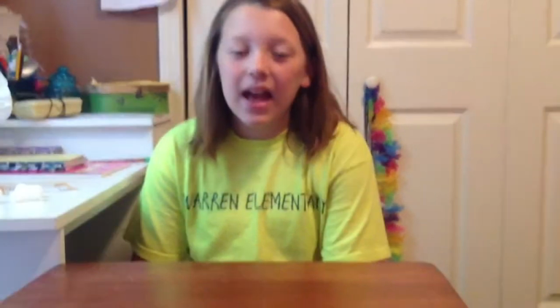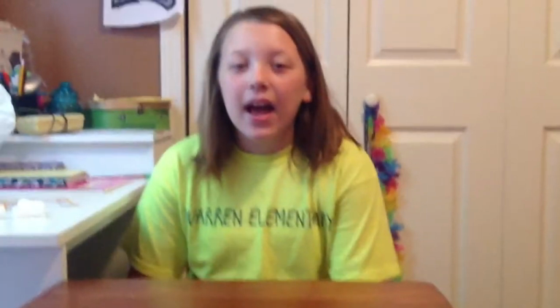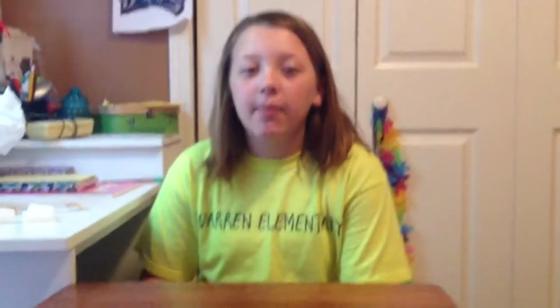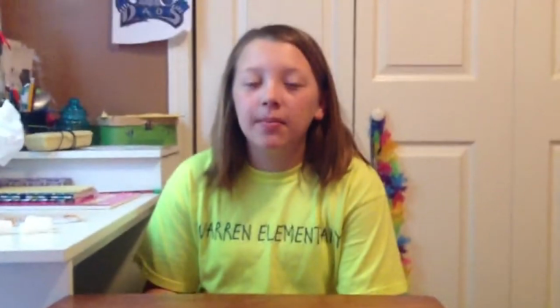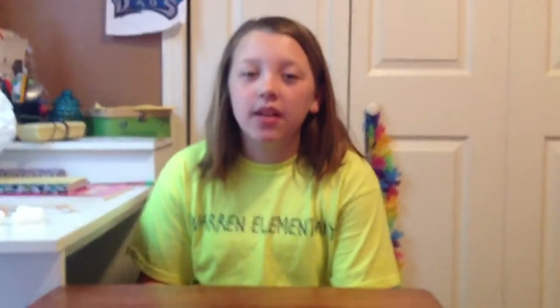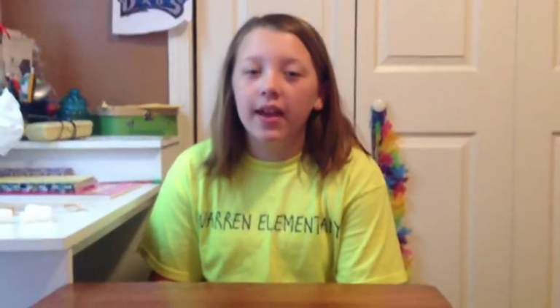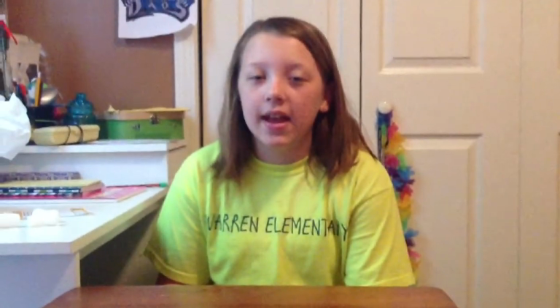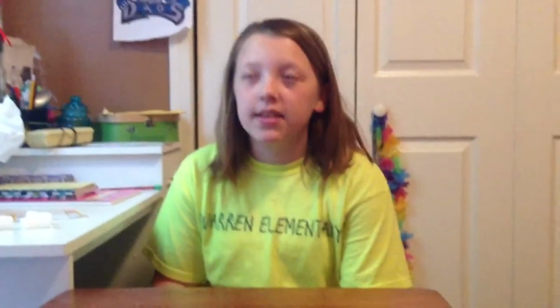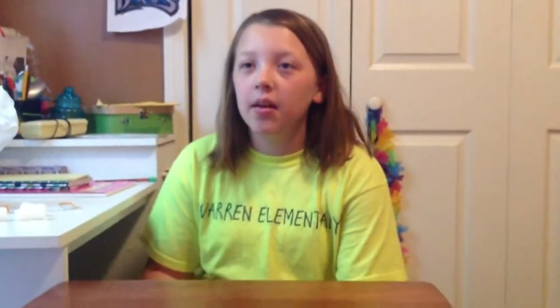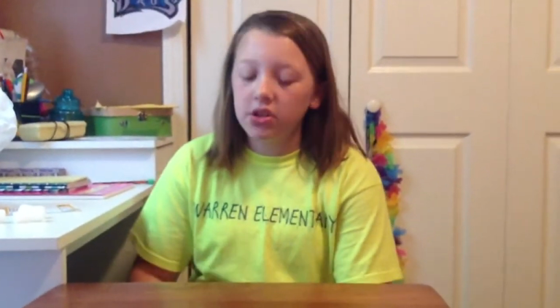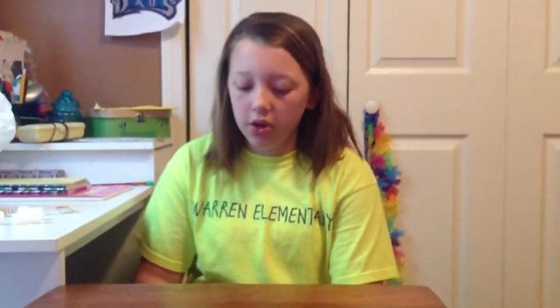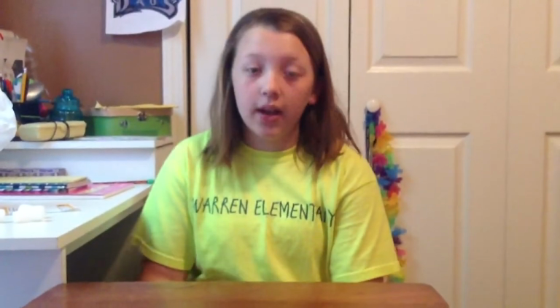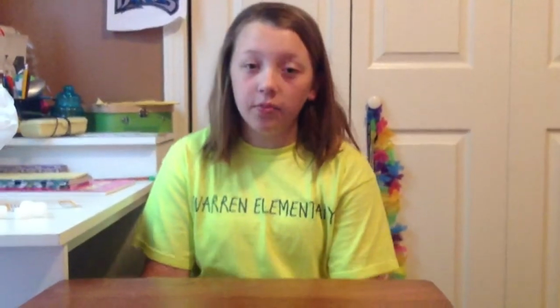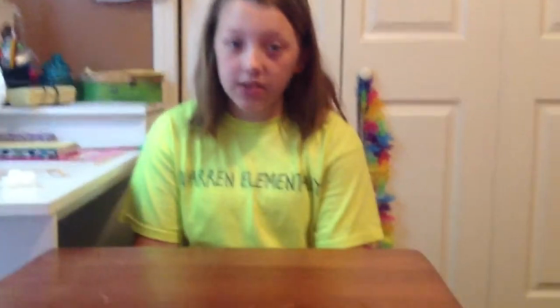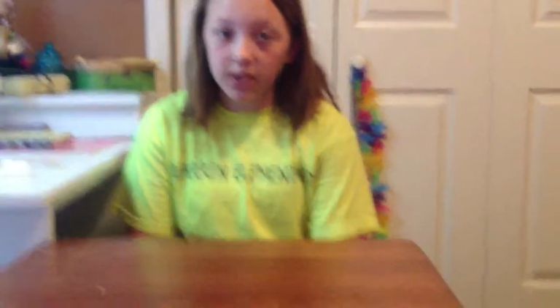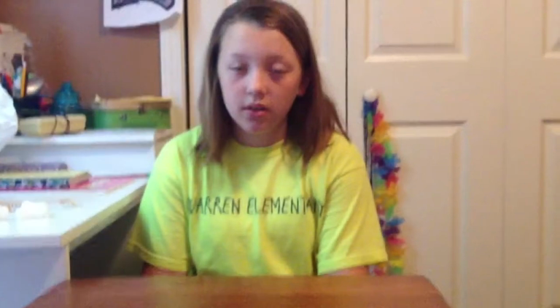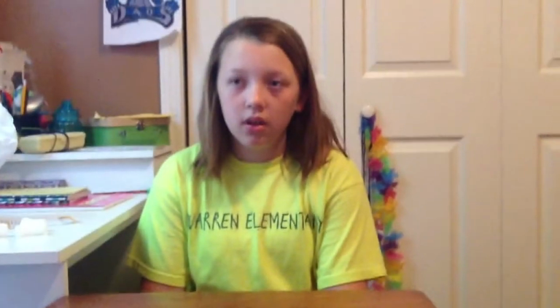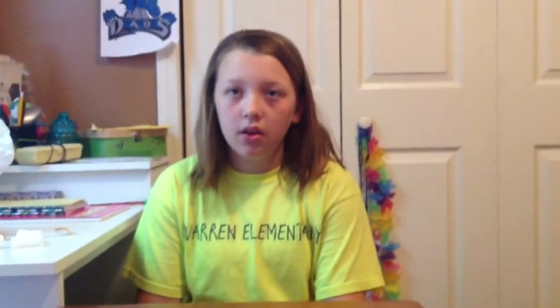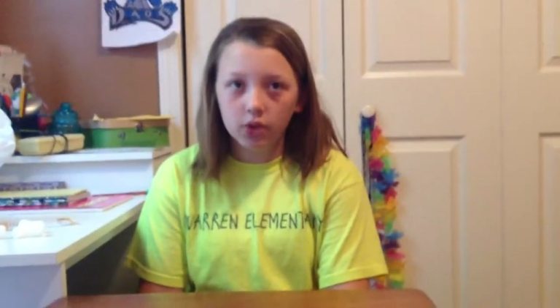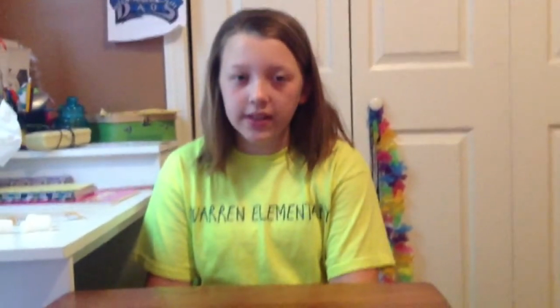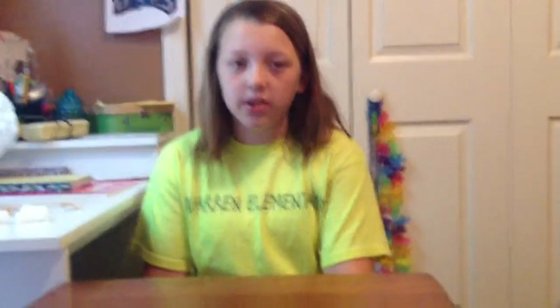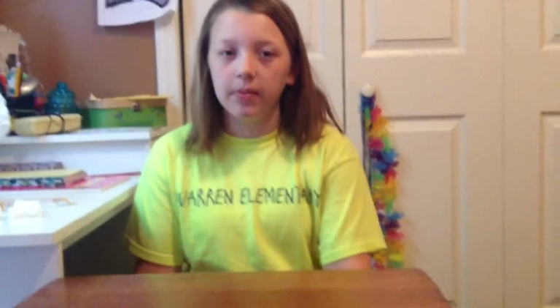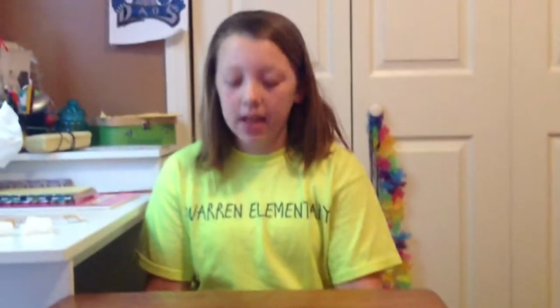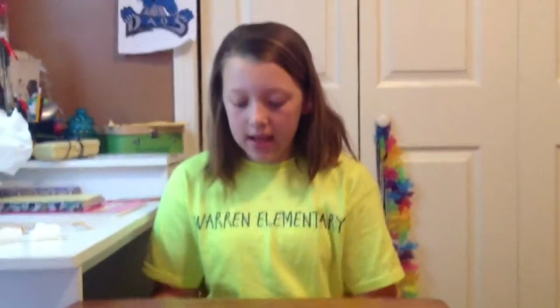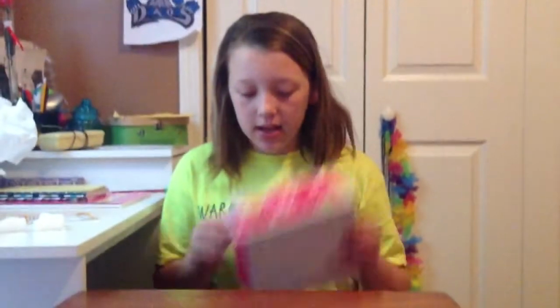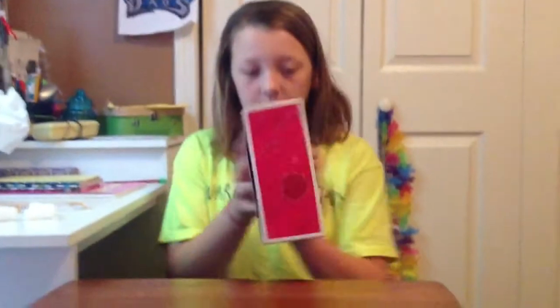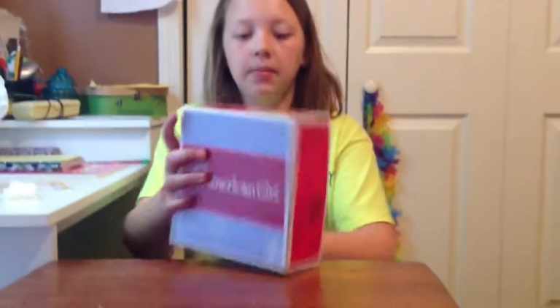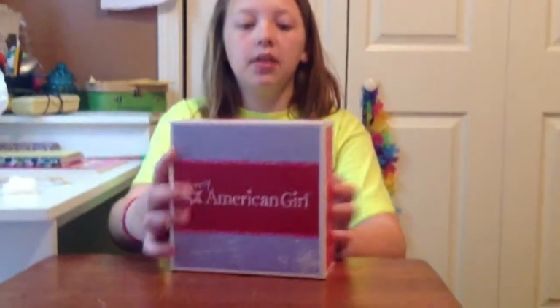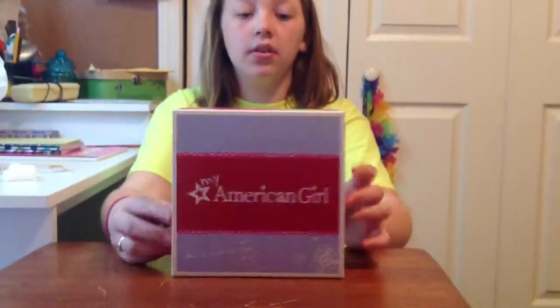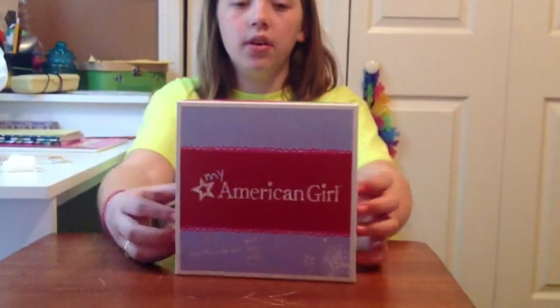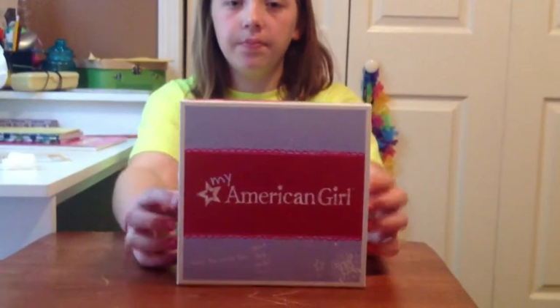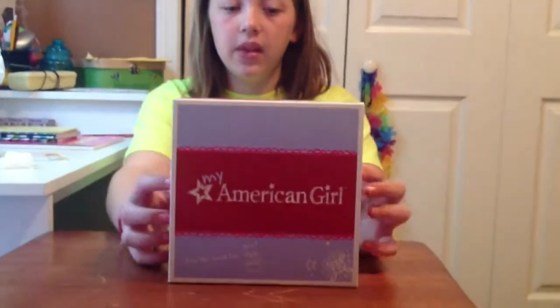Hi, my name is Chloe, and today I'm going to show you what I got for Easter — it's a my American Girl doll thing.